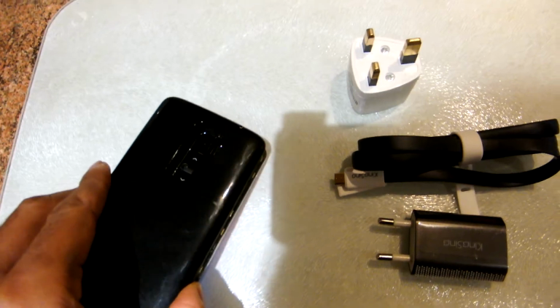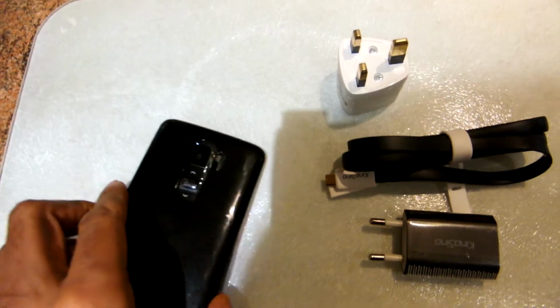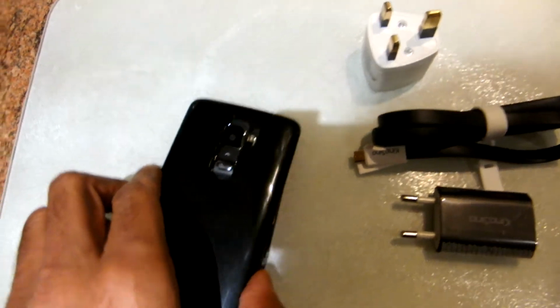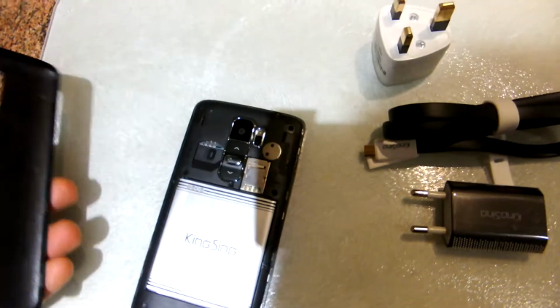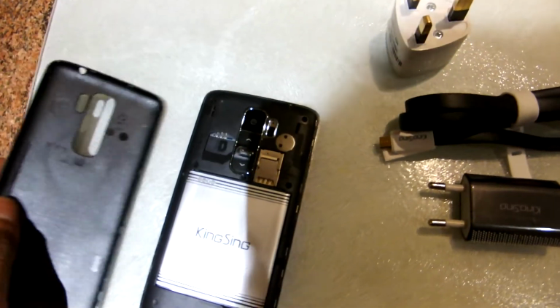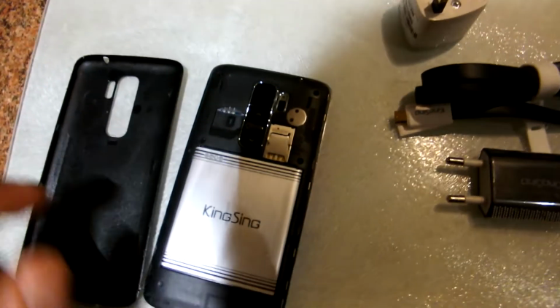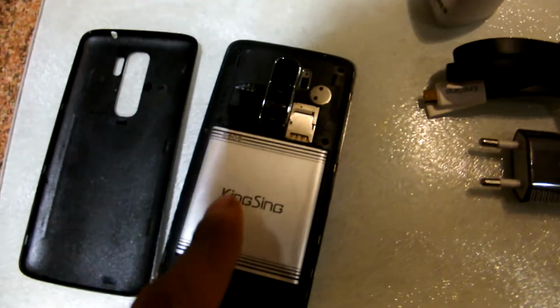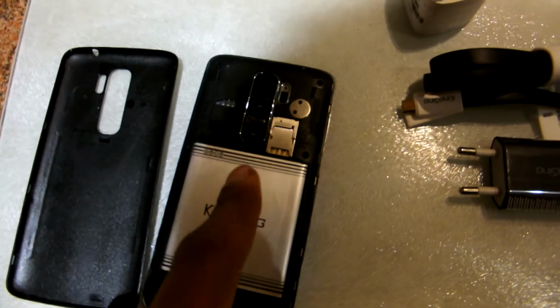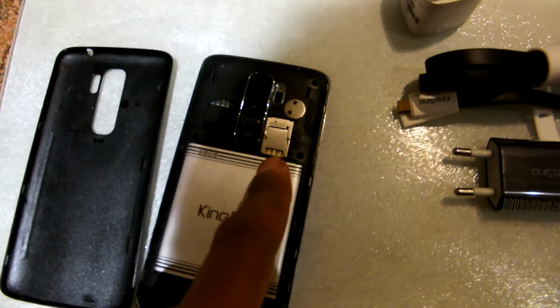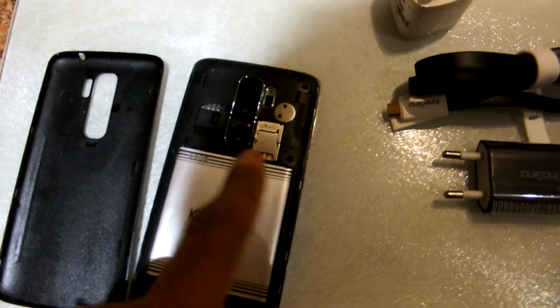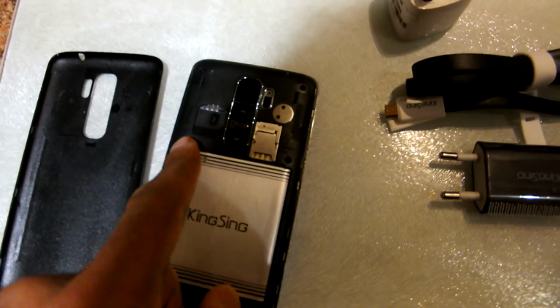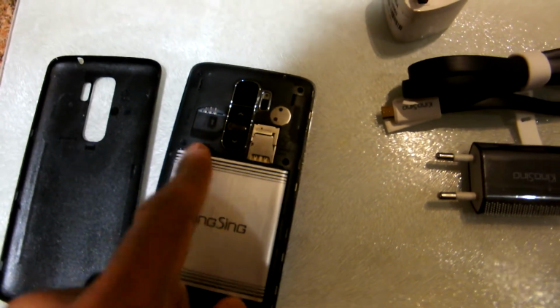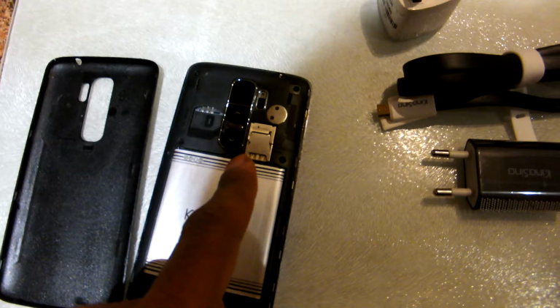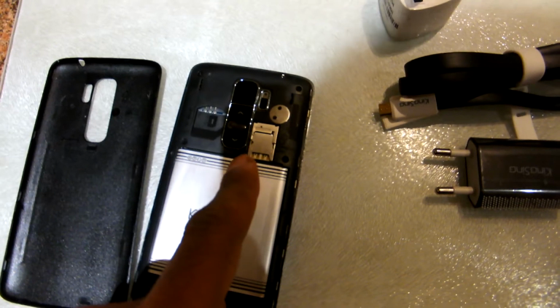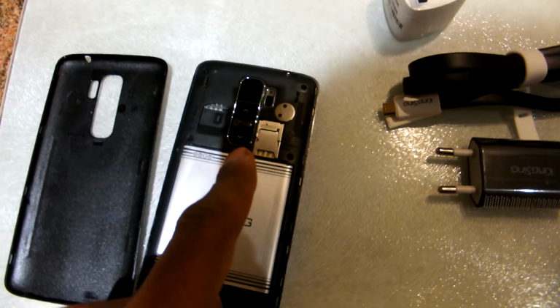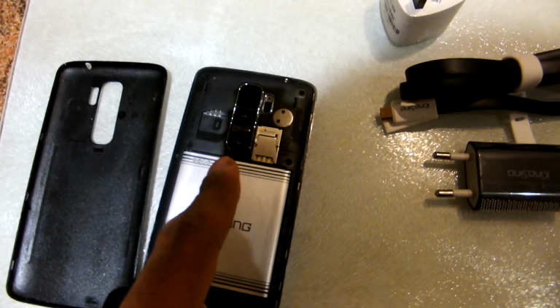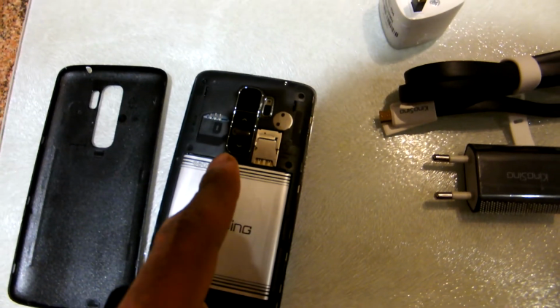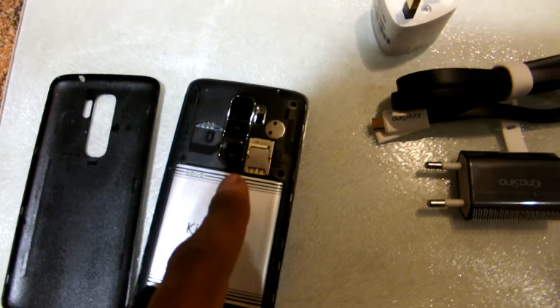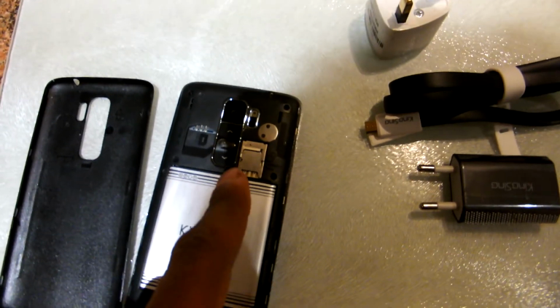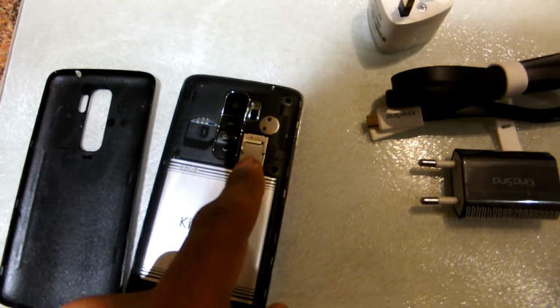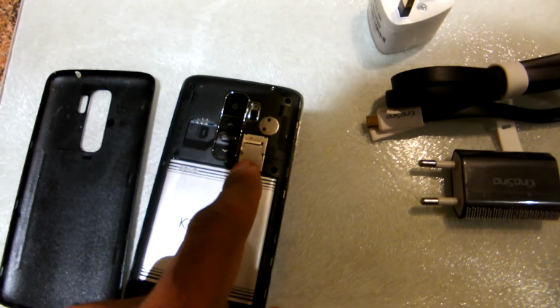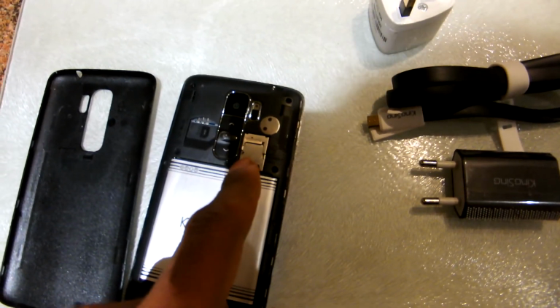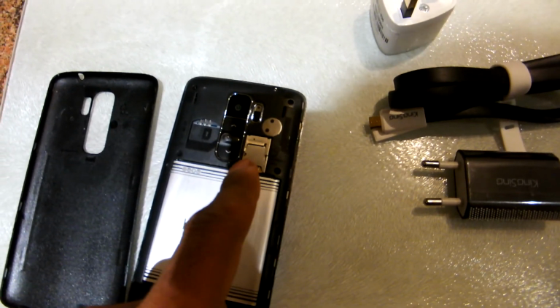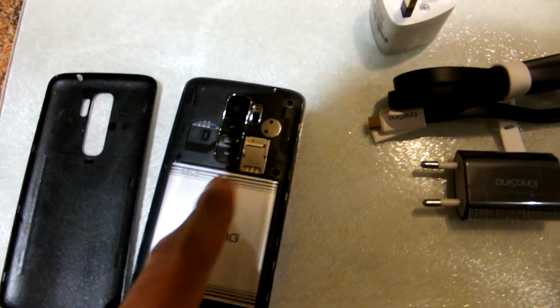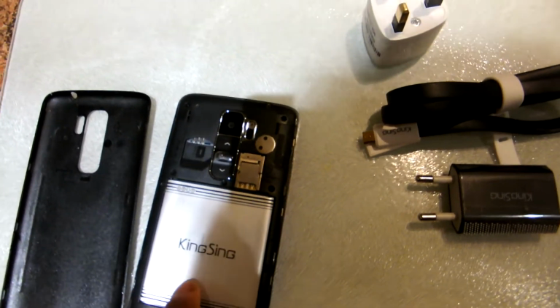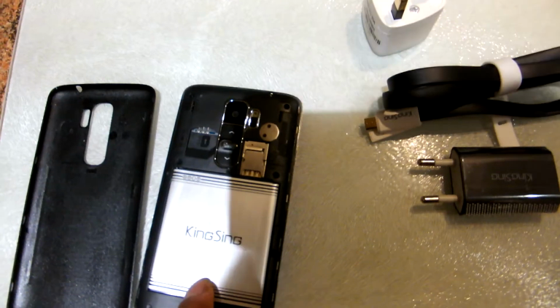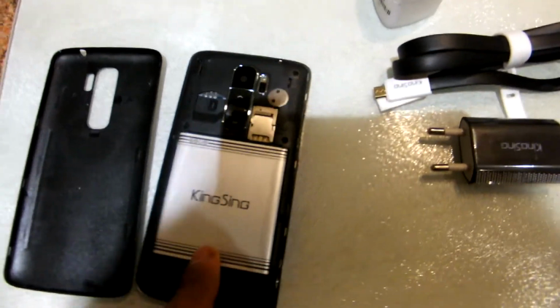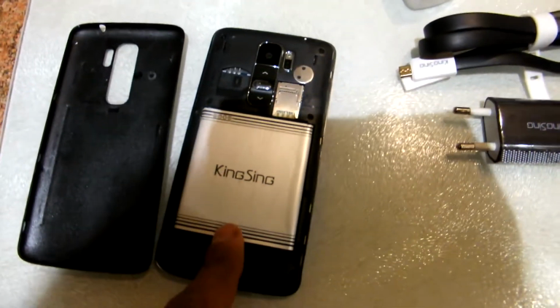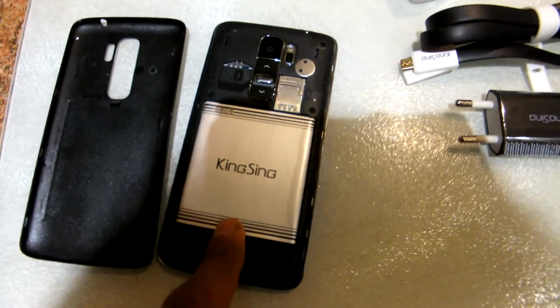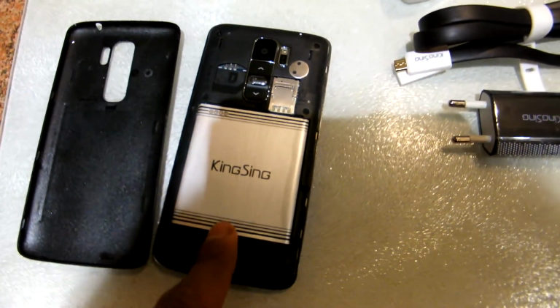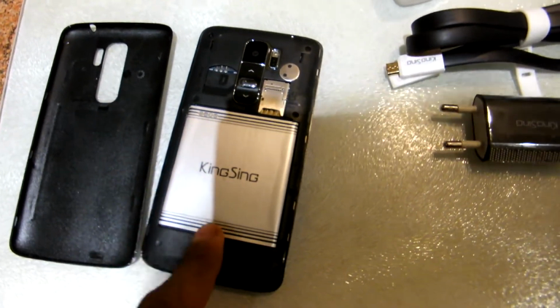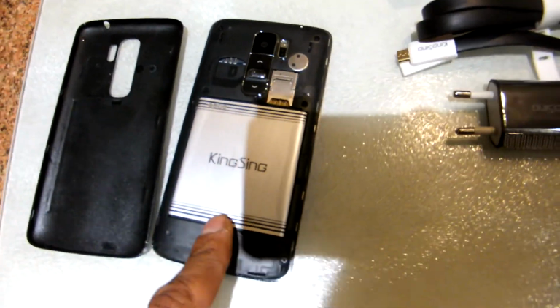Opening the back, the phone comes with dual SIM and there's room for a micro SD card. The battery can also be replaced, which is great.